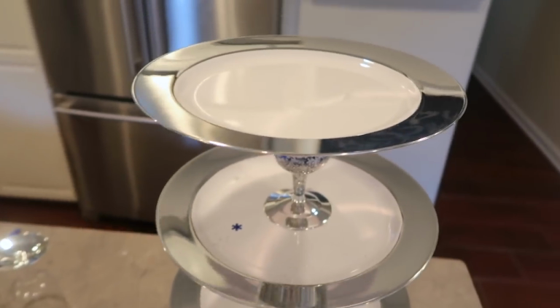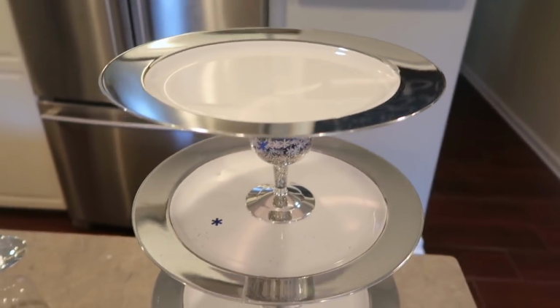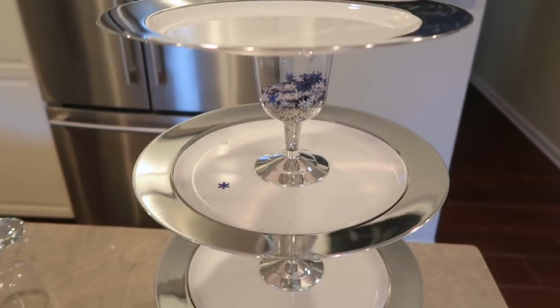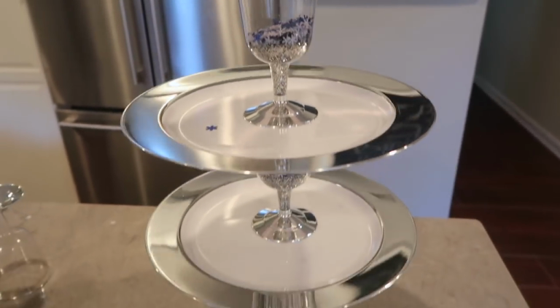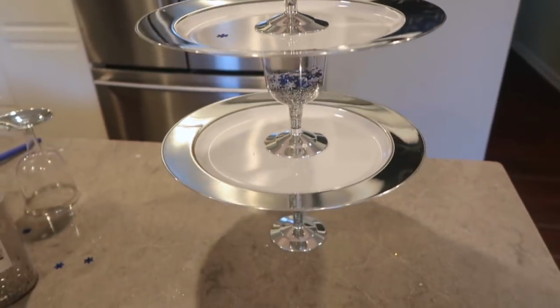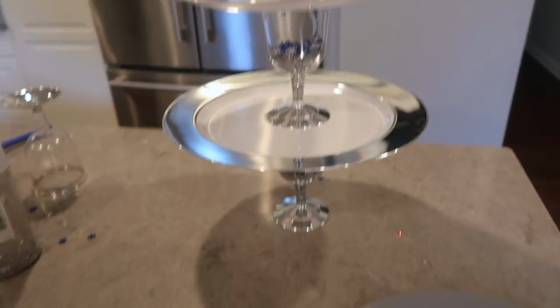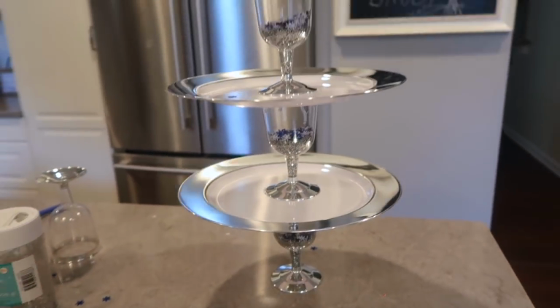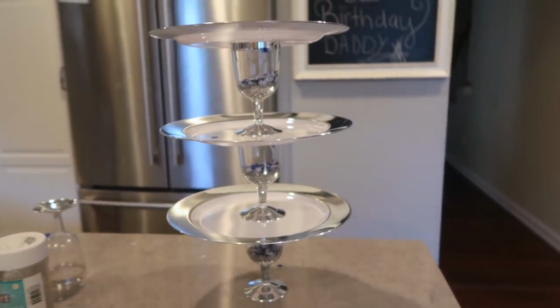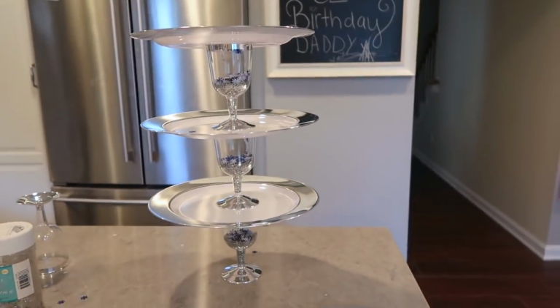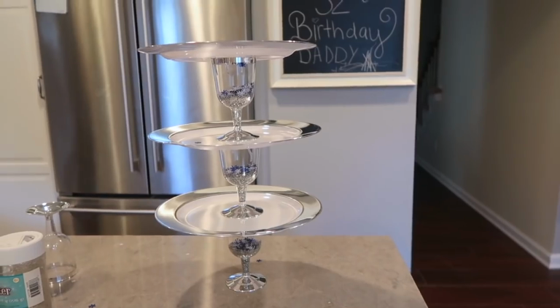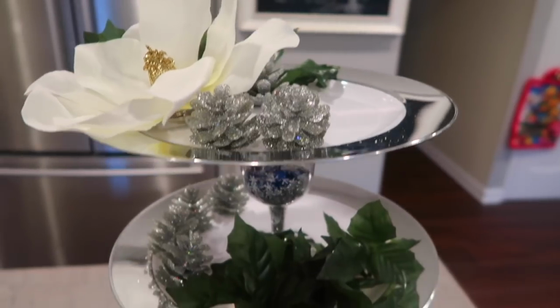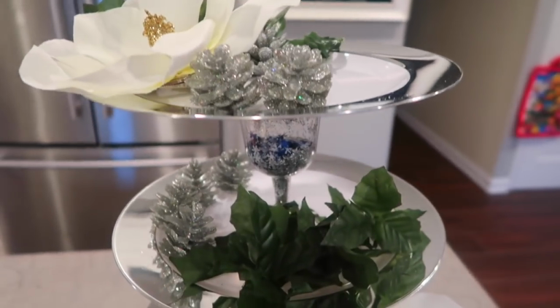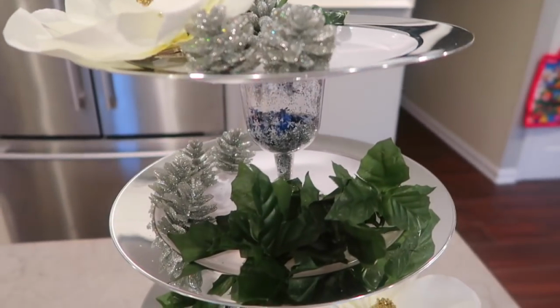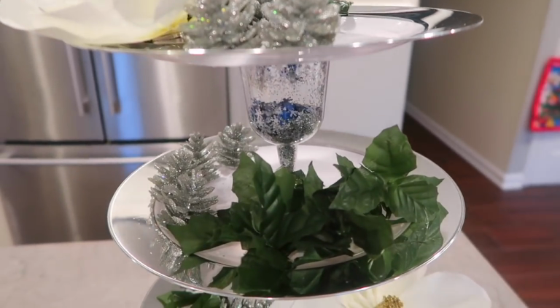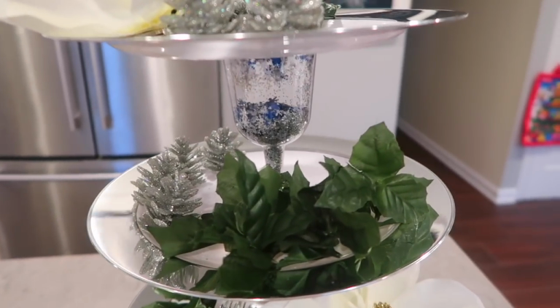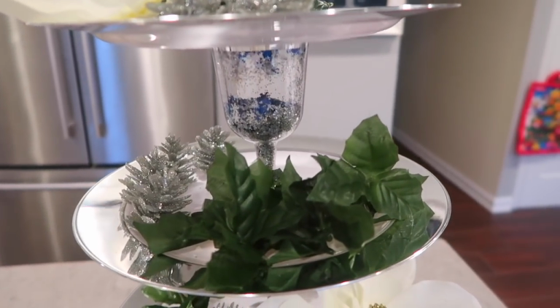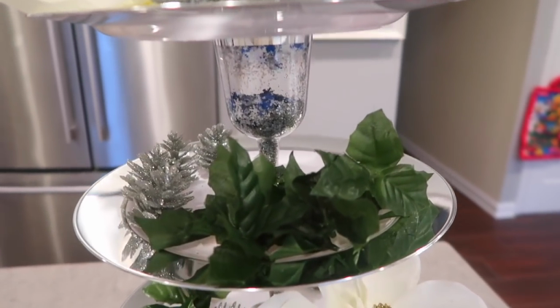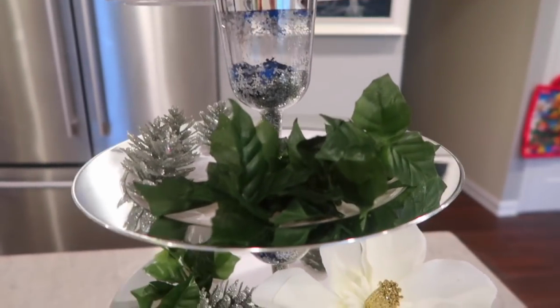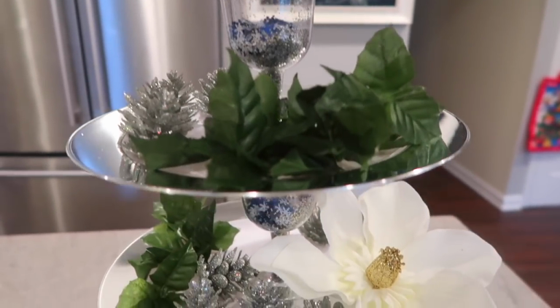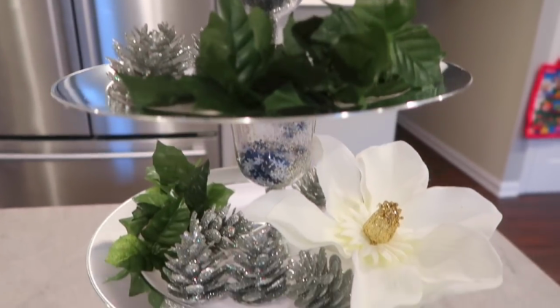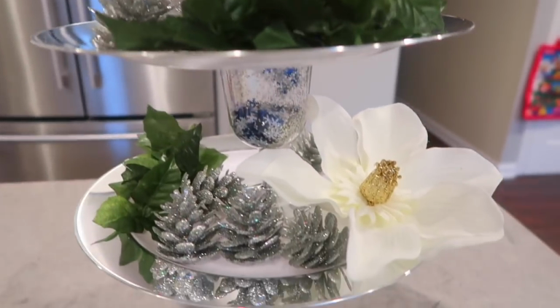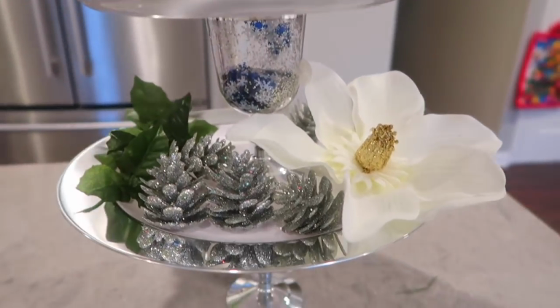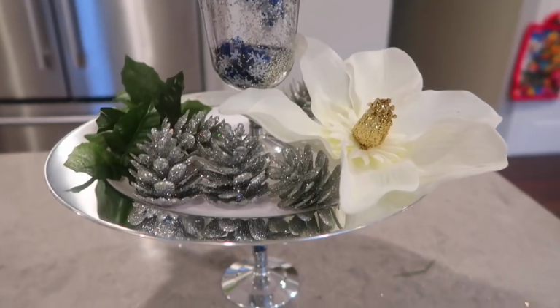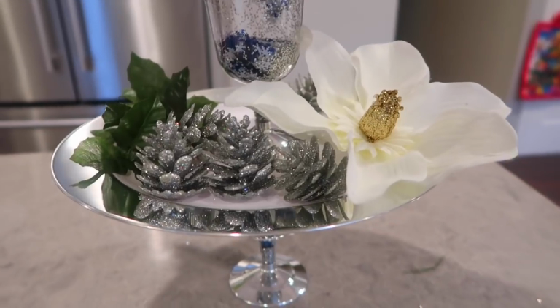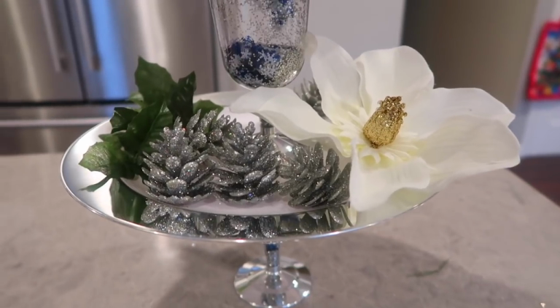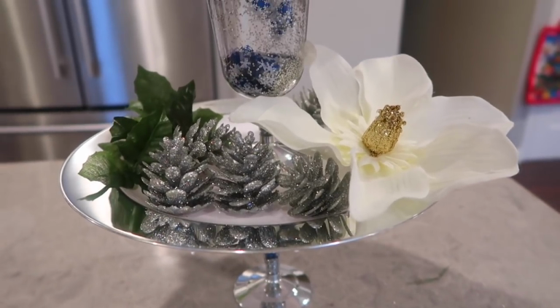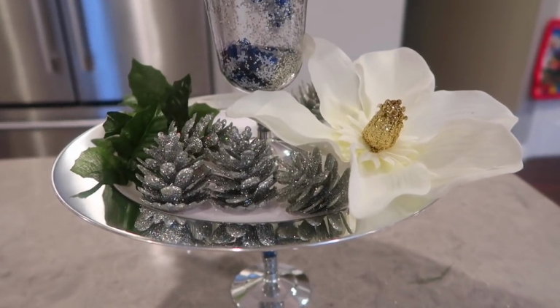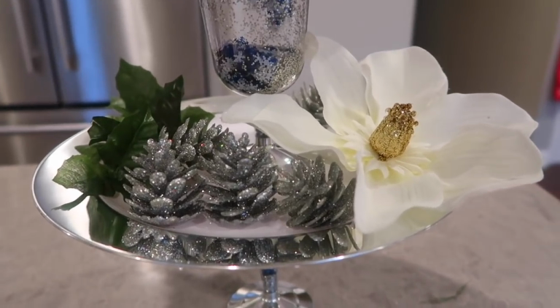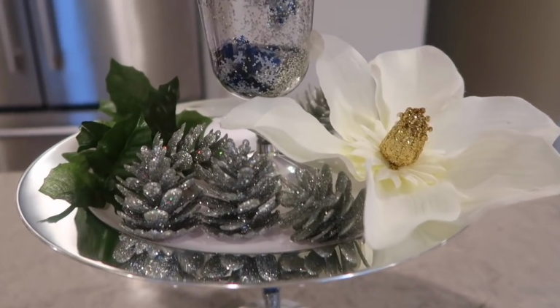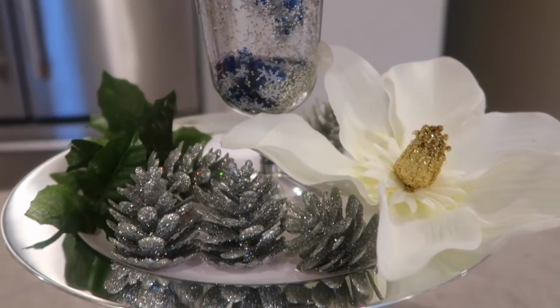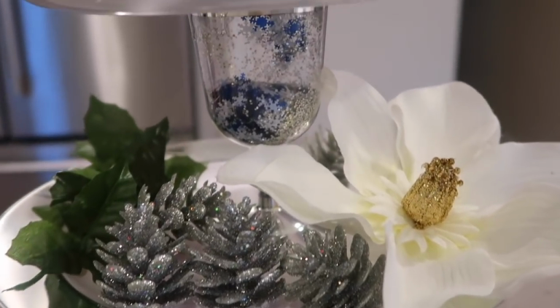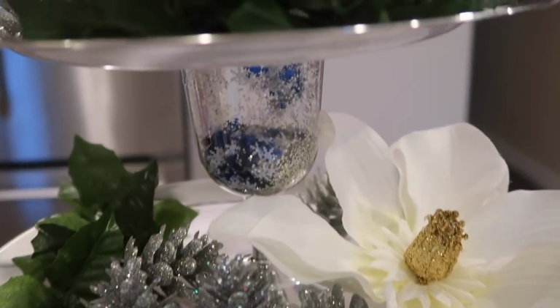I just used it for Christmas decor and I love how it looks — I might actually add some lights to it. The green on here is the leftover leaves from my wreath, and the pinecones and magnolias are from the Dollar Tree as well.